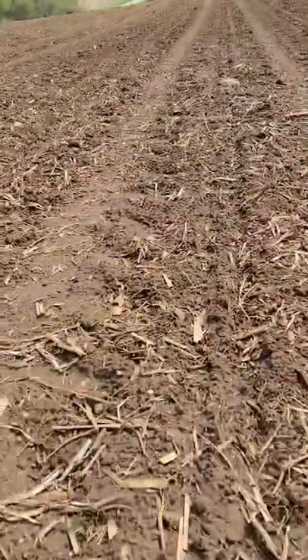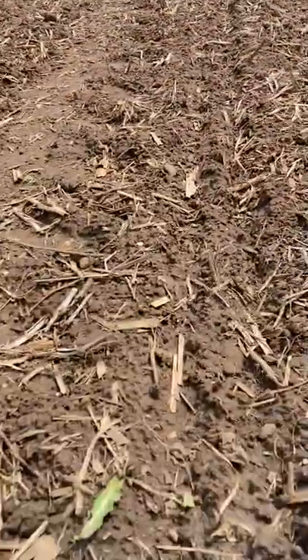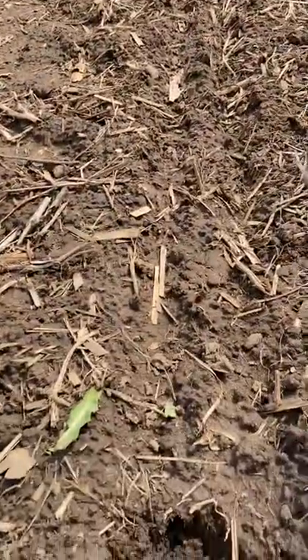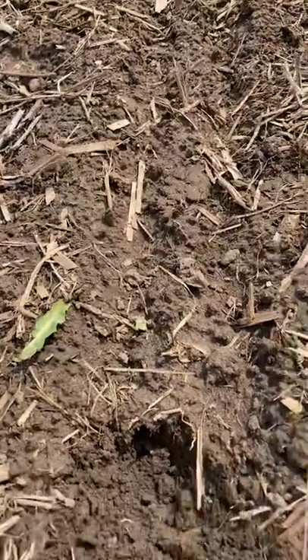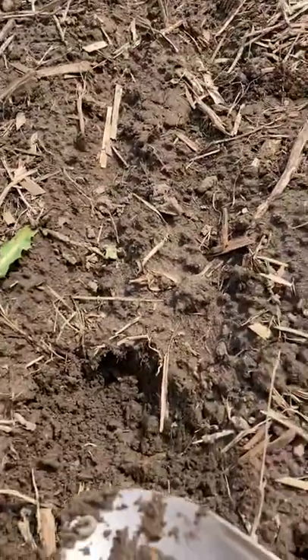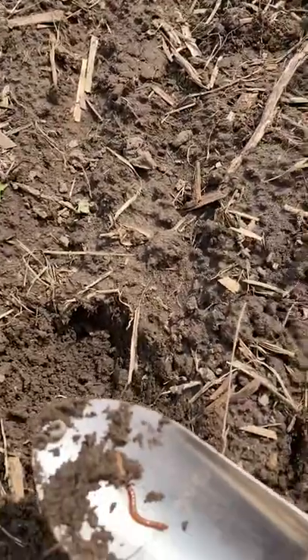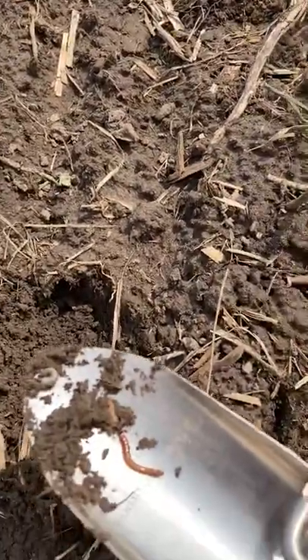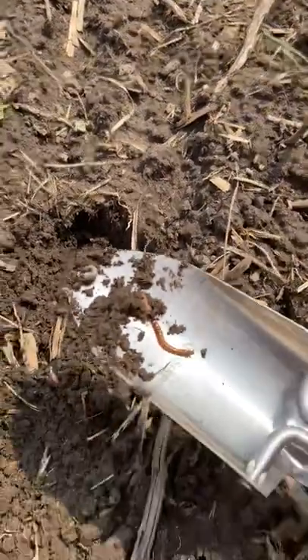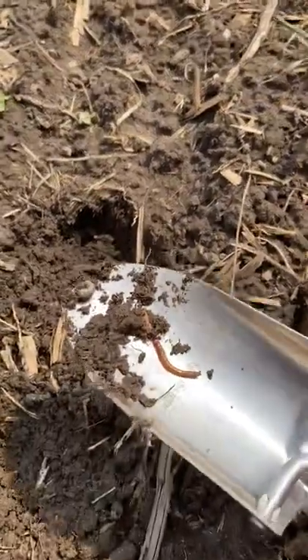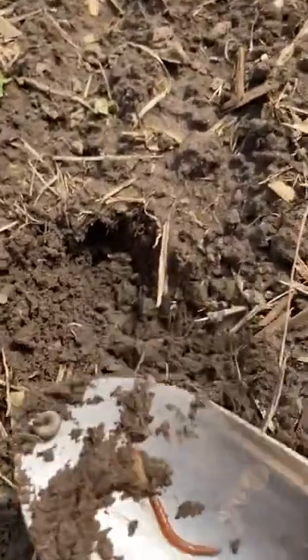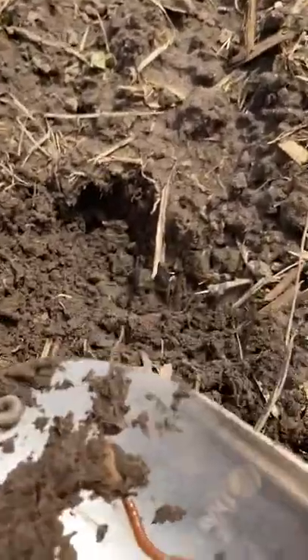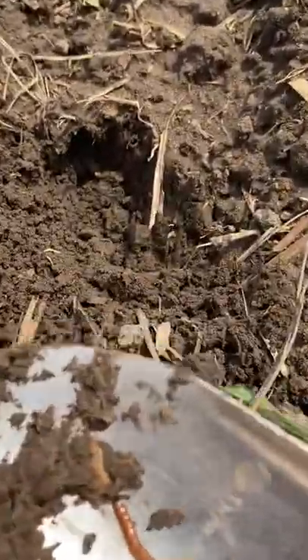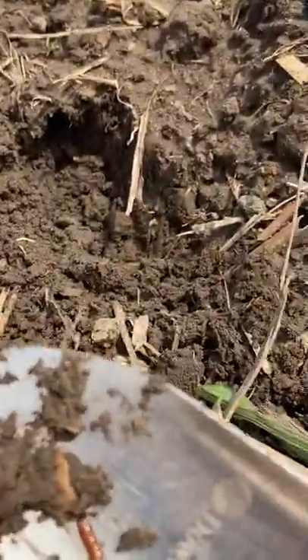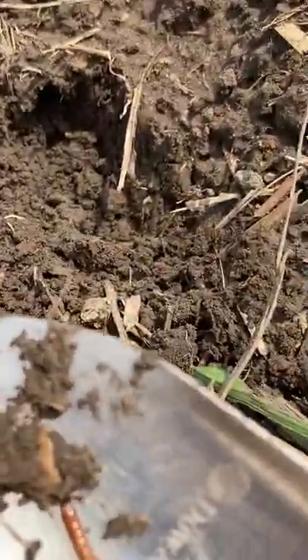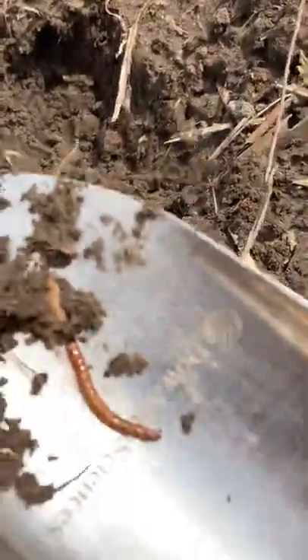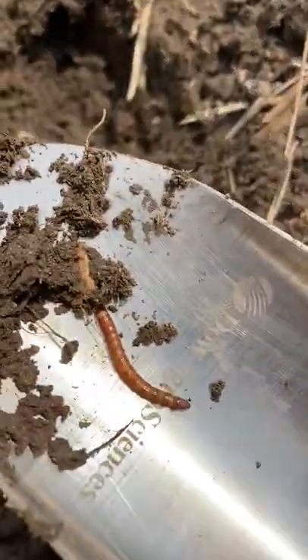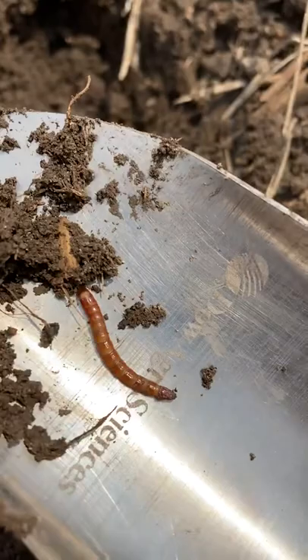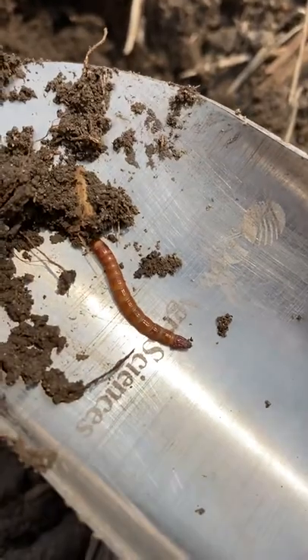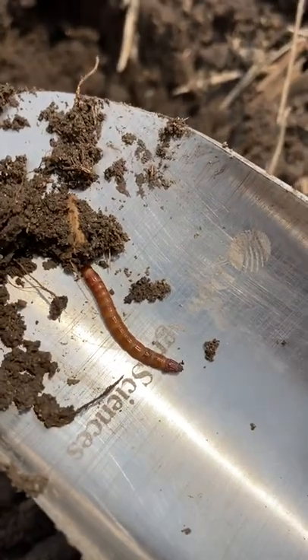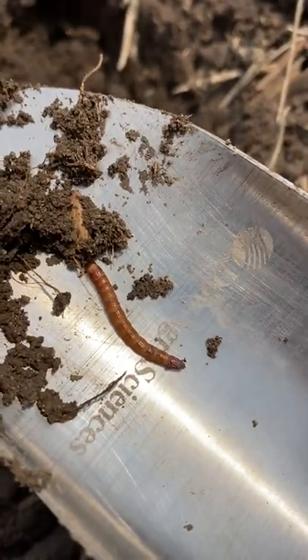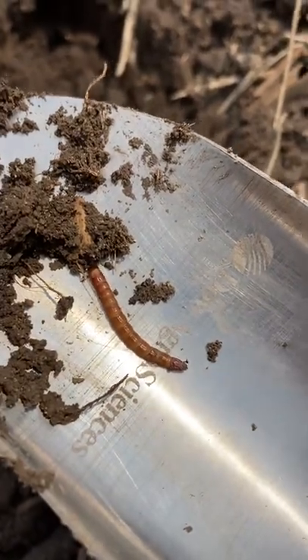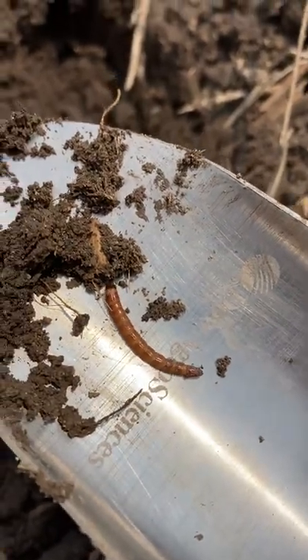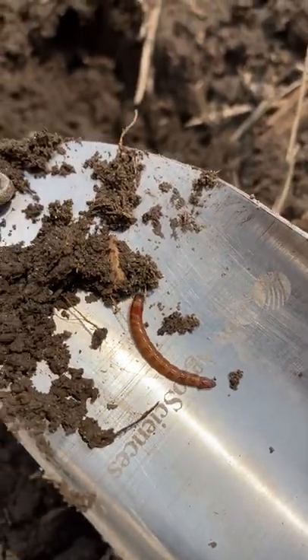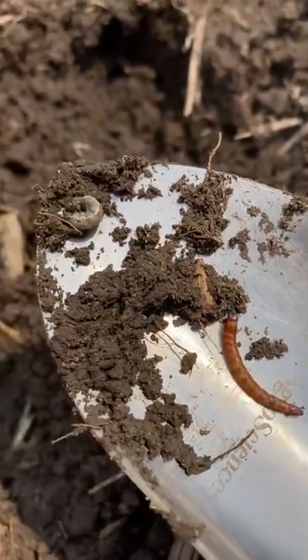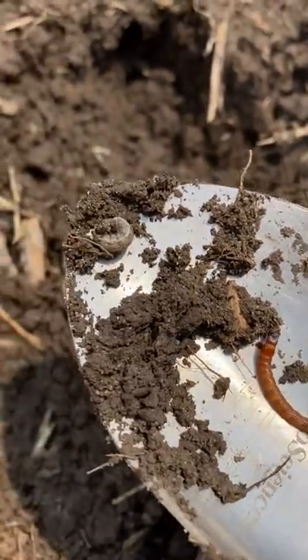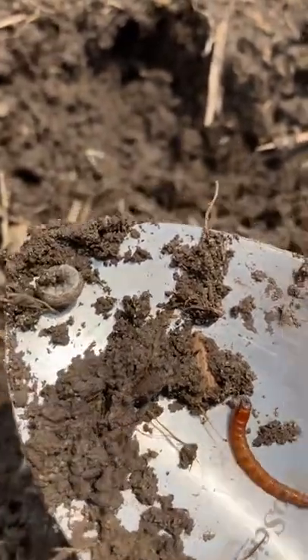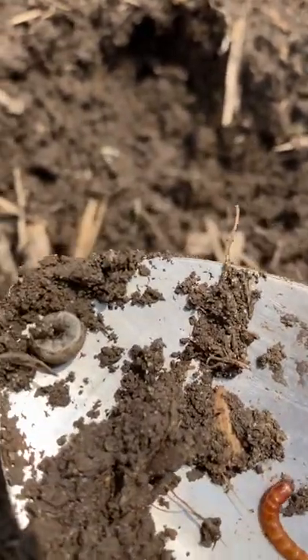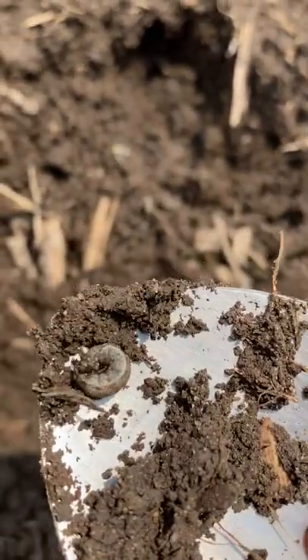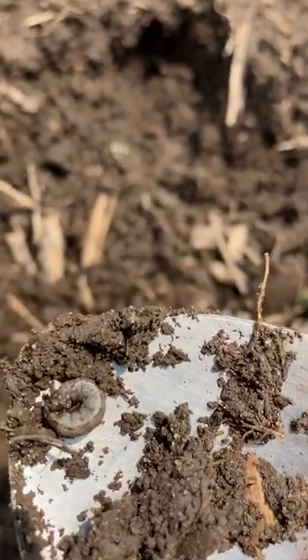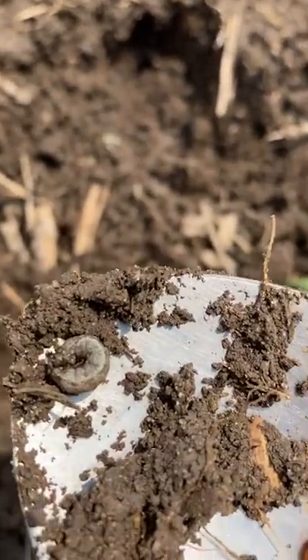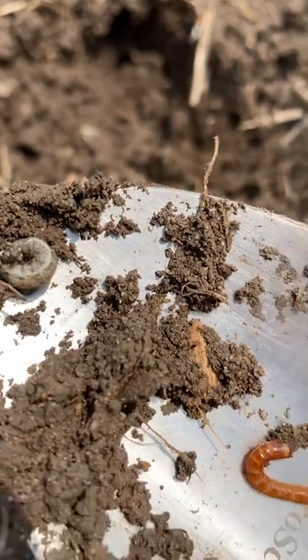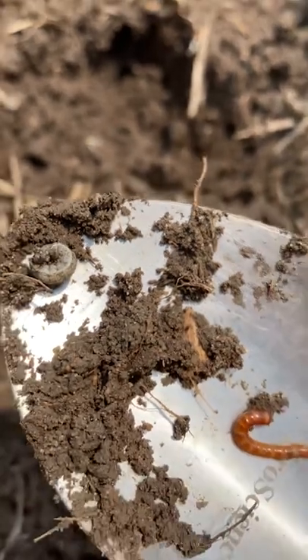We took our trowel and dug, and in the first hole we dug, we got a wireworm, which is the larva of a click beetle, and some other kind of caterpillar larva here.